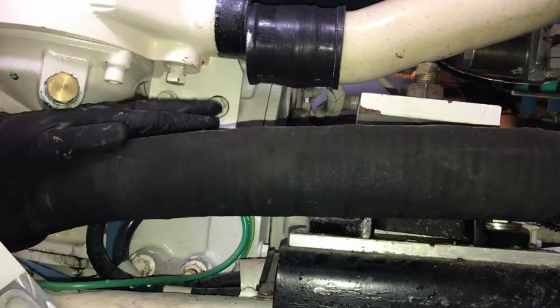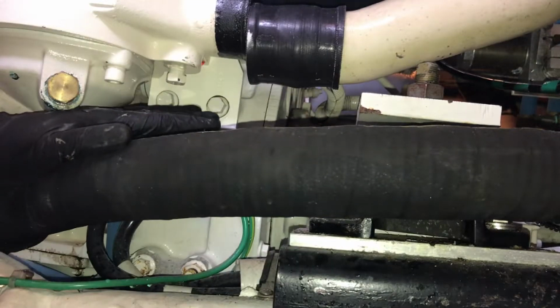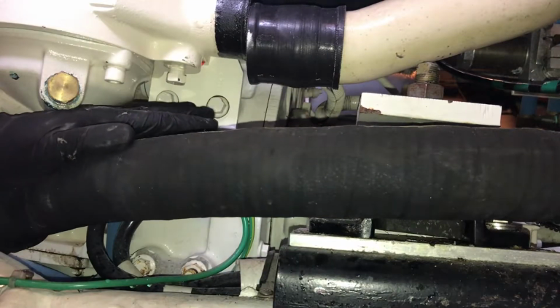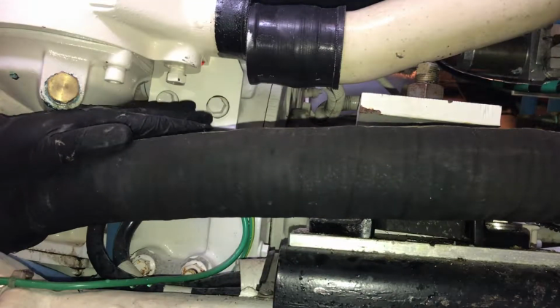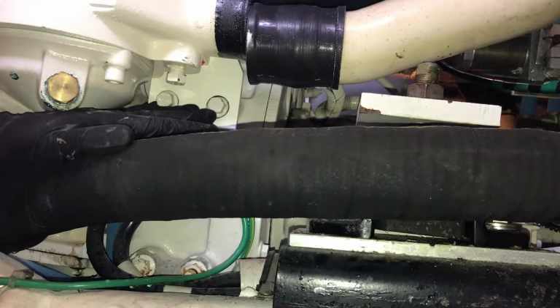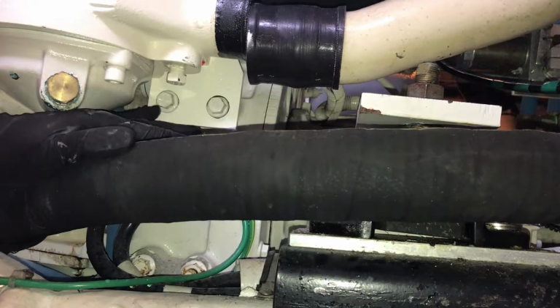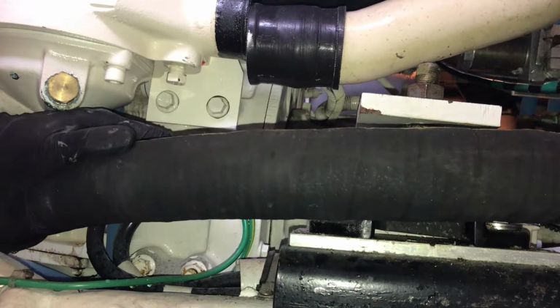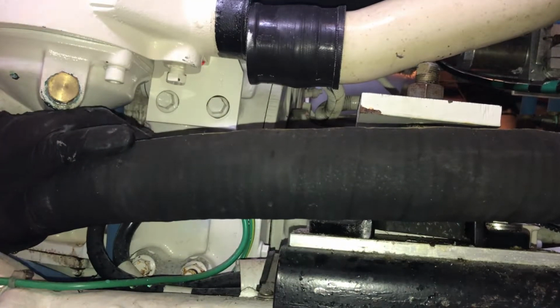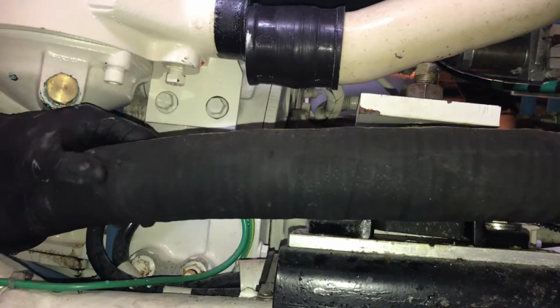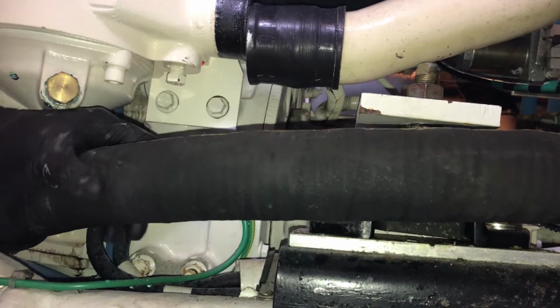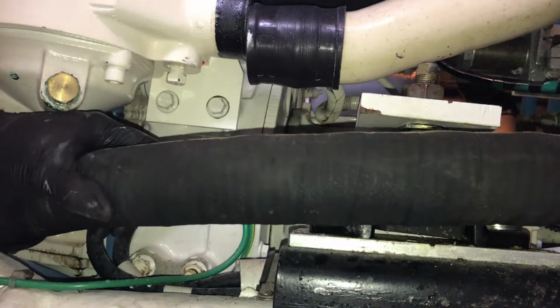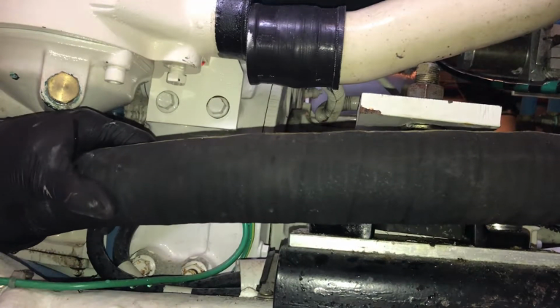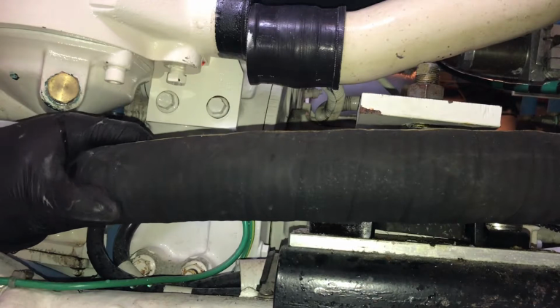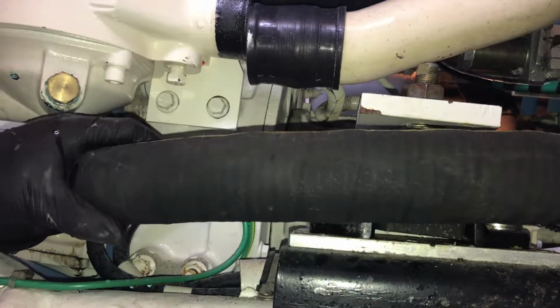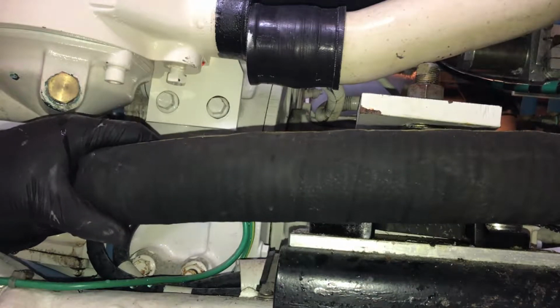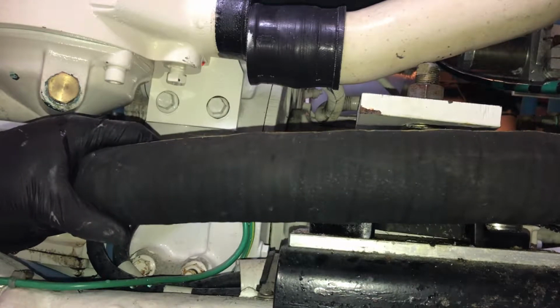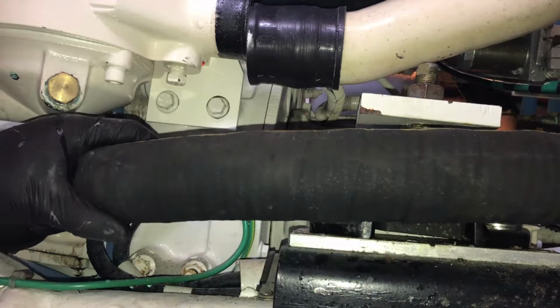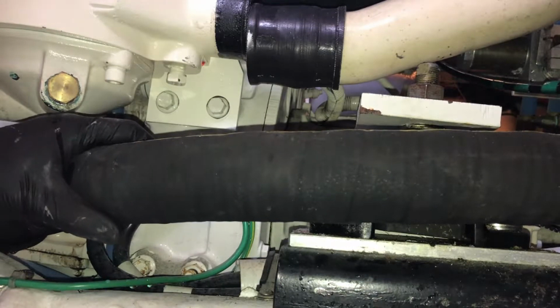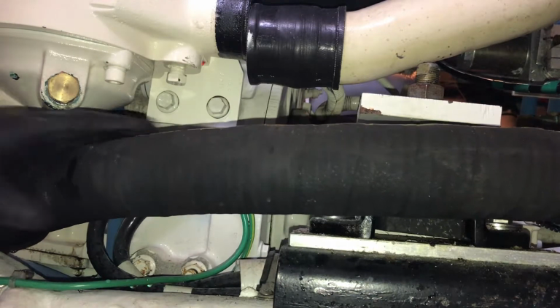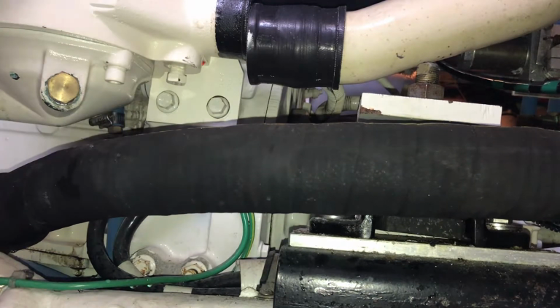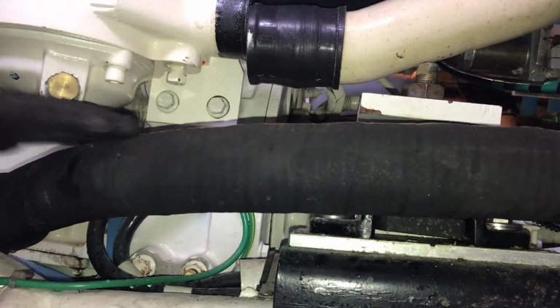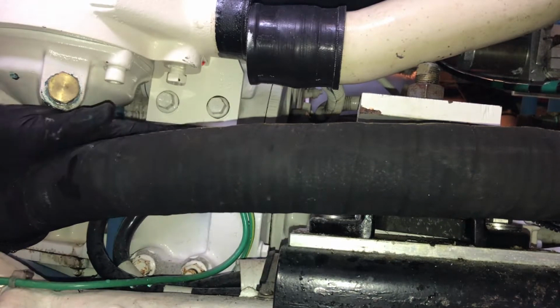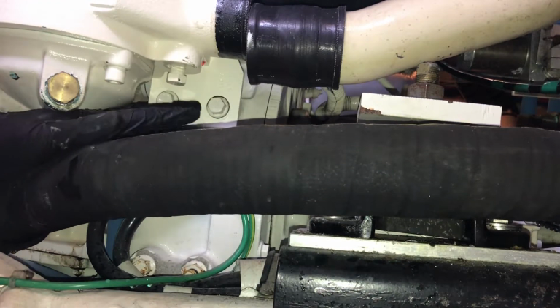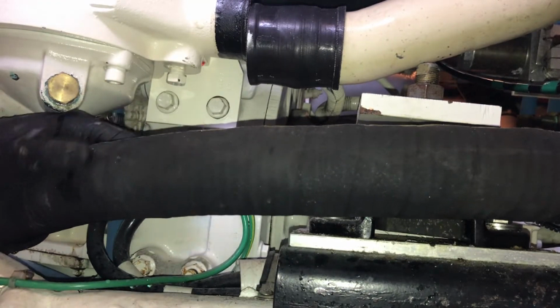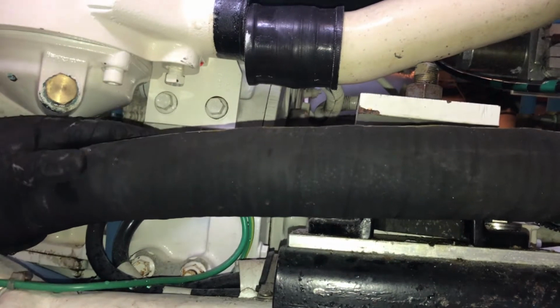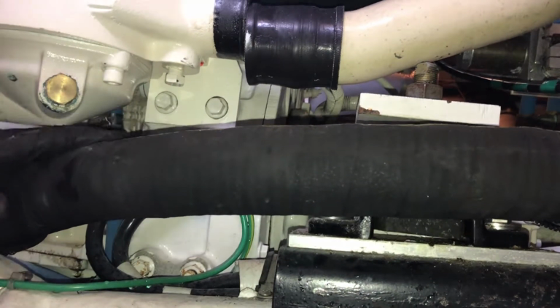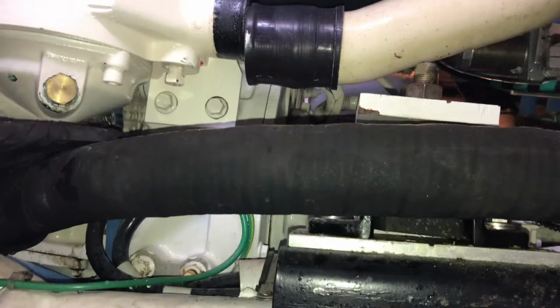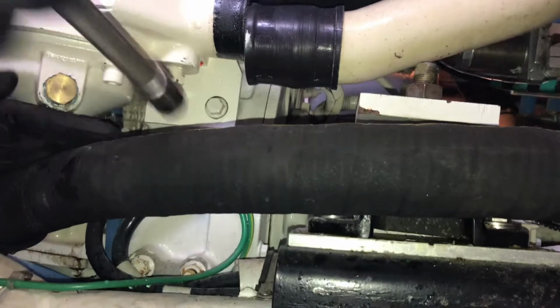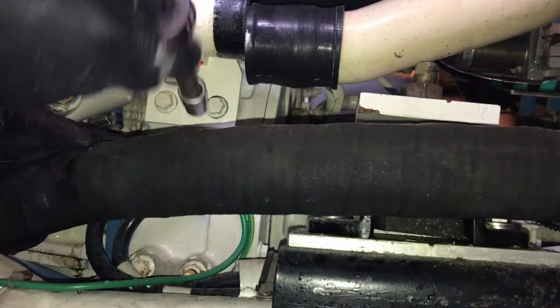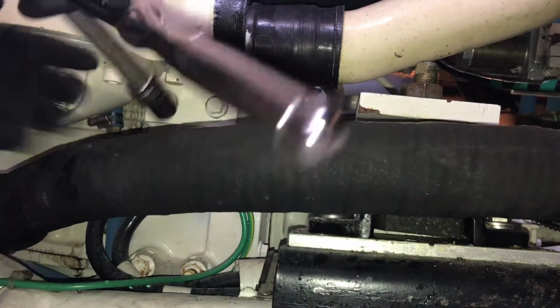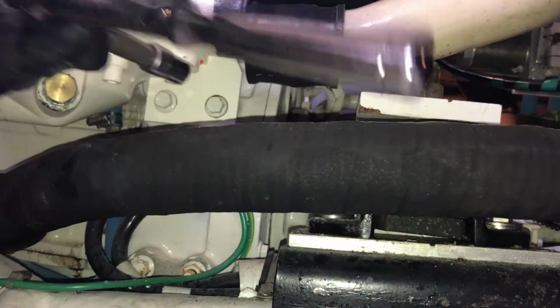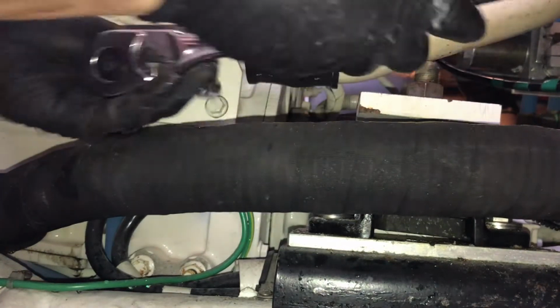The two bolts down here are the lower mount. We're going to keep the mount bracket connected to the after cooler and remove the bracket from the engine itself.